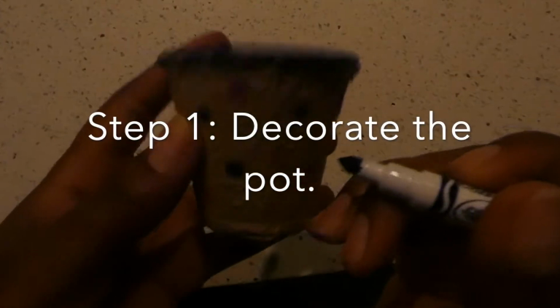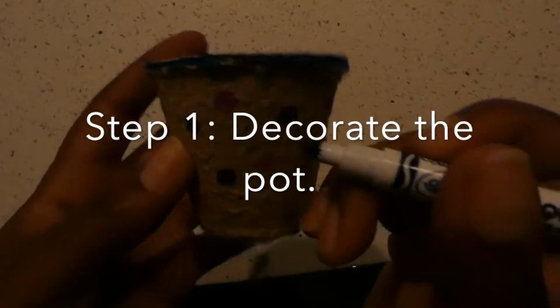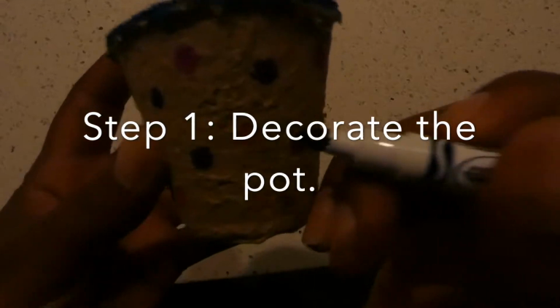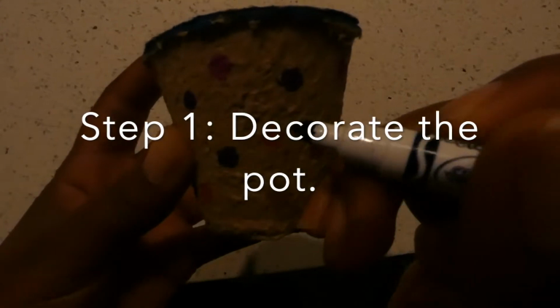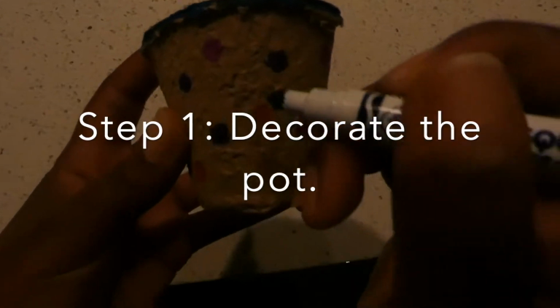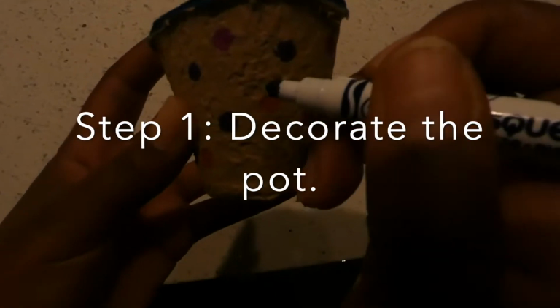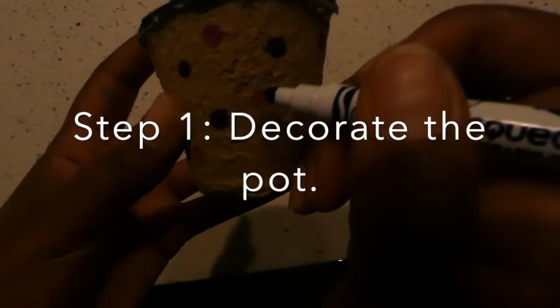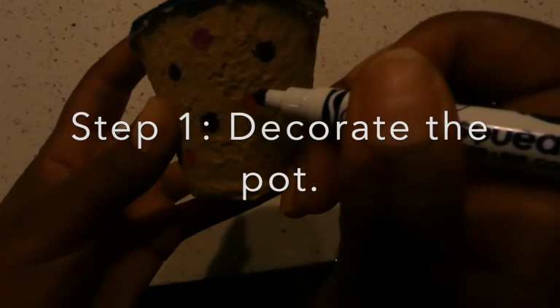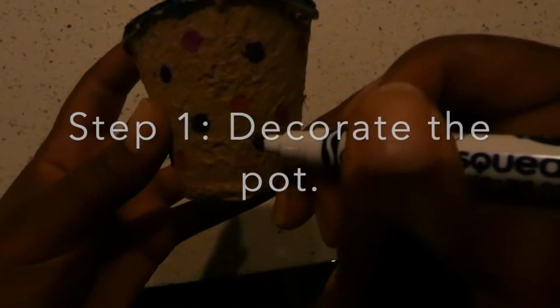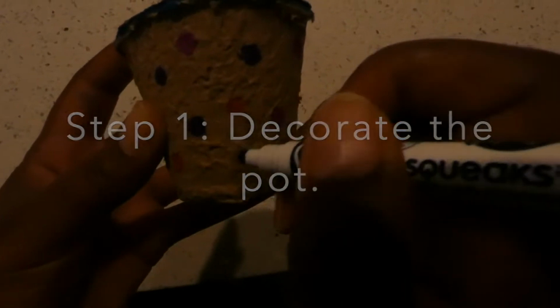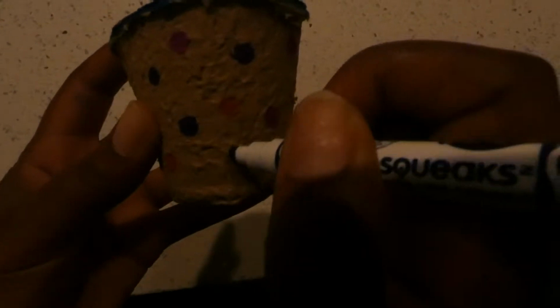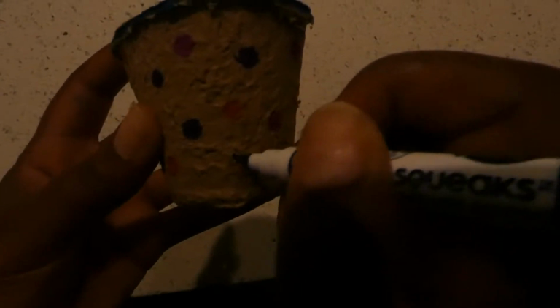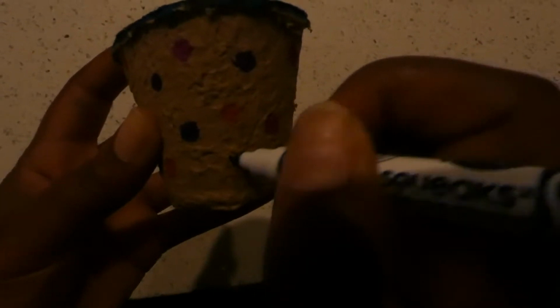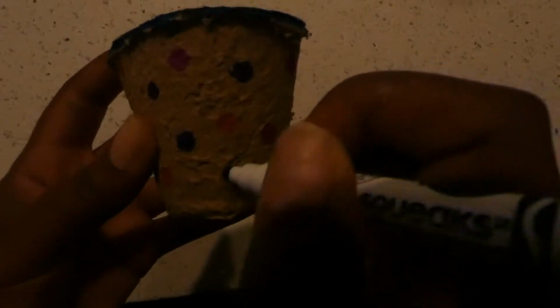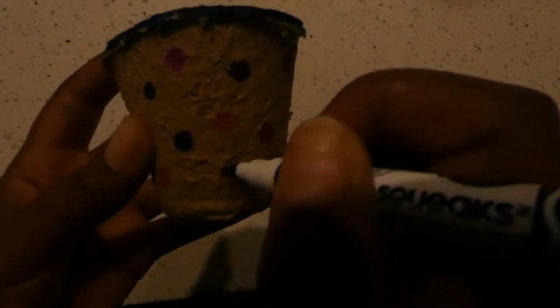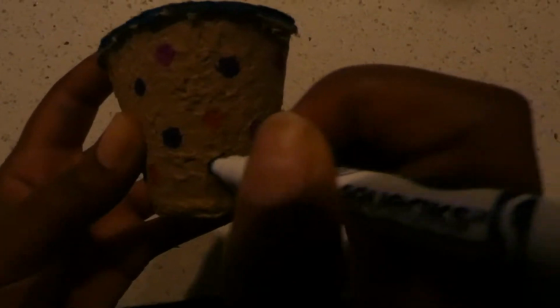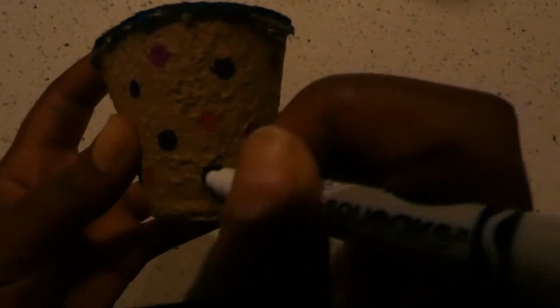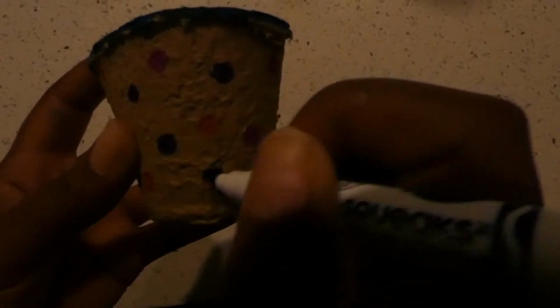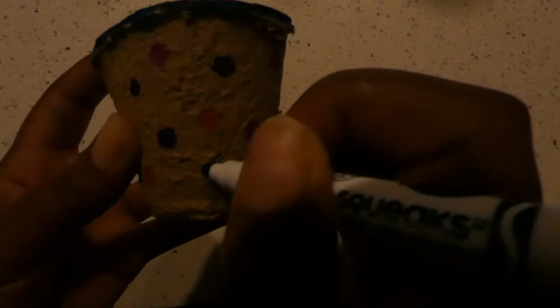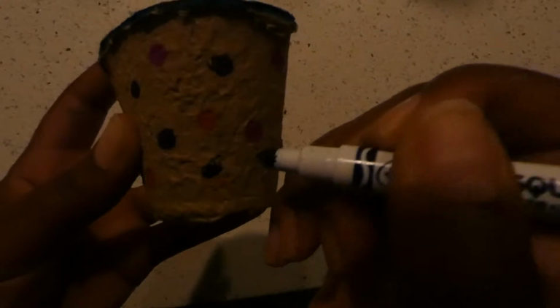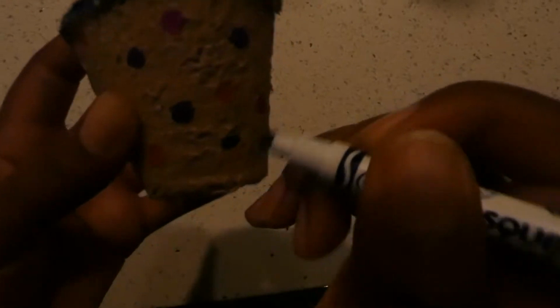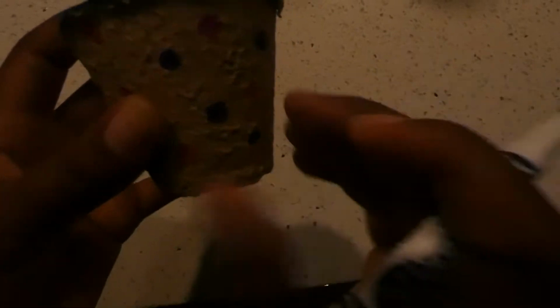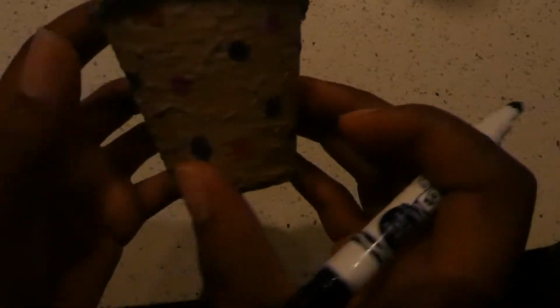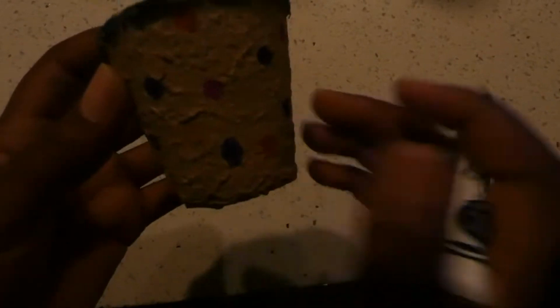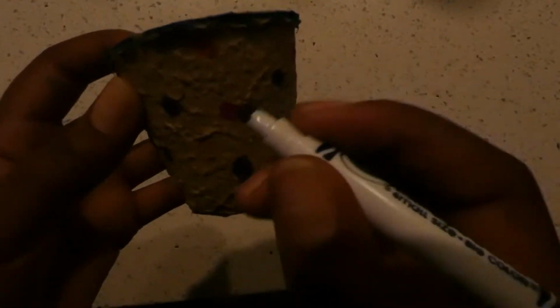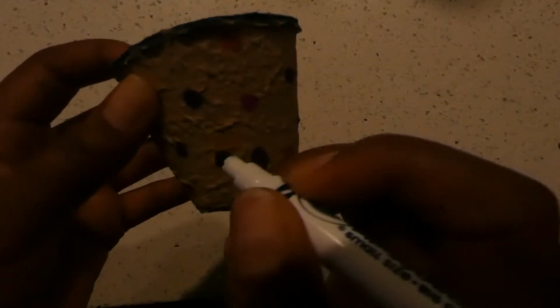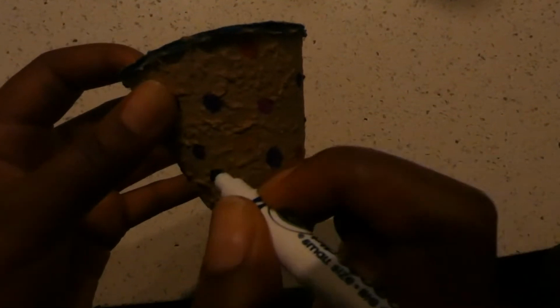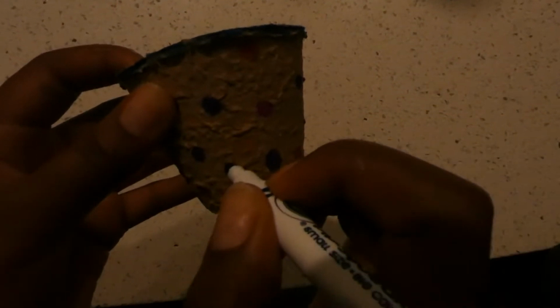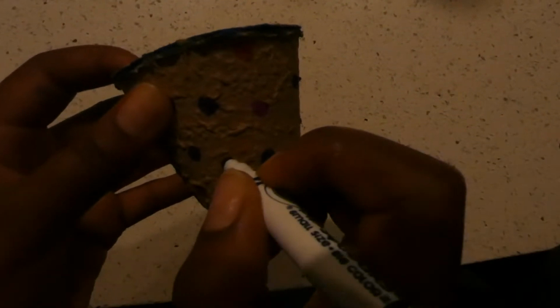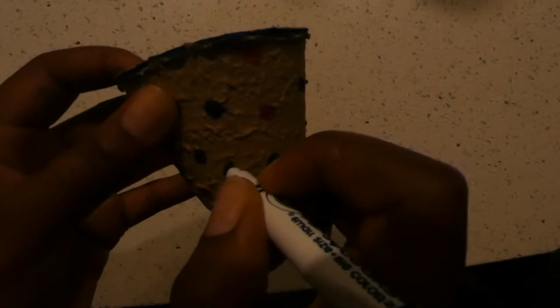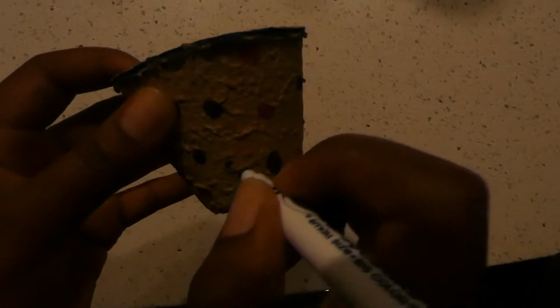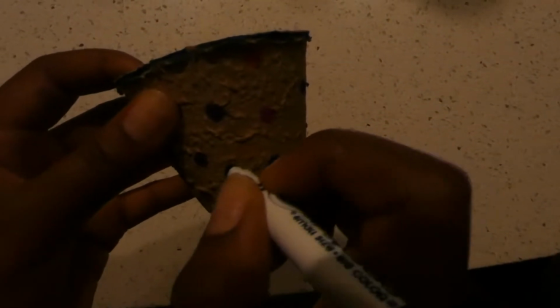Step one is to decorate your flower pot. Make sure you get creative by using a variety of colors. I chose polka dots for mine.